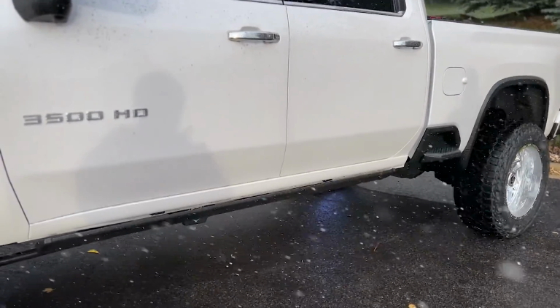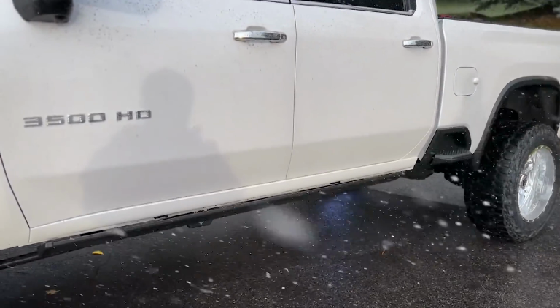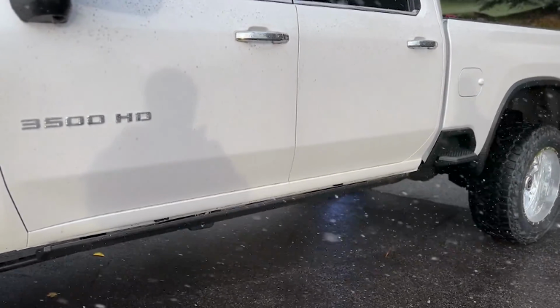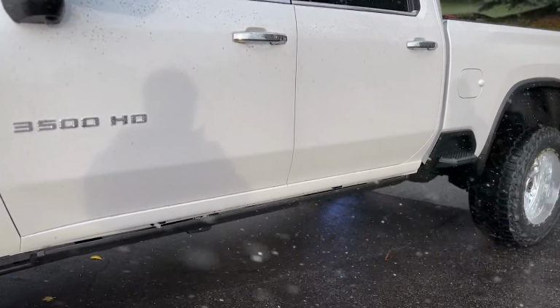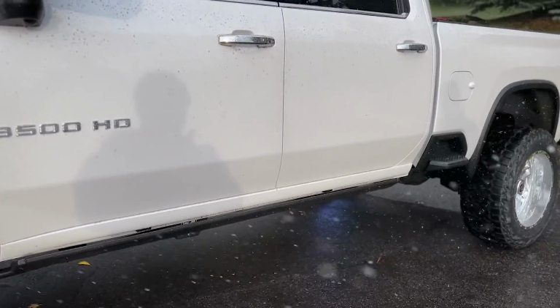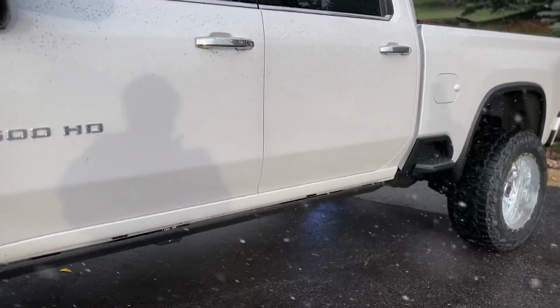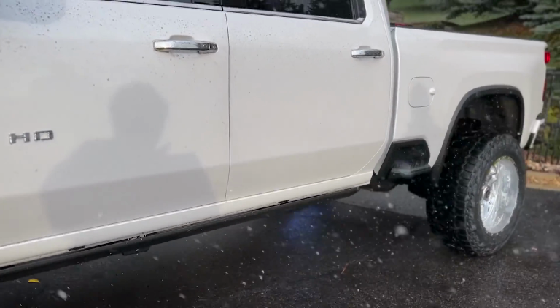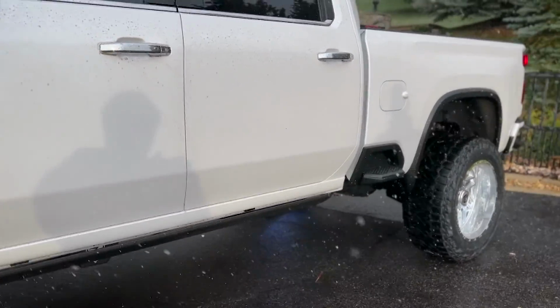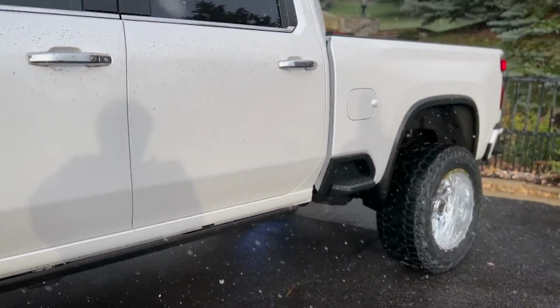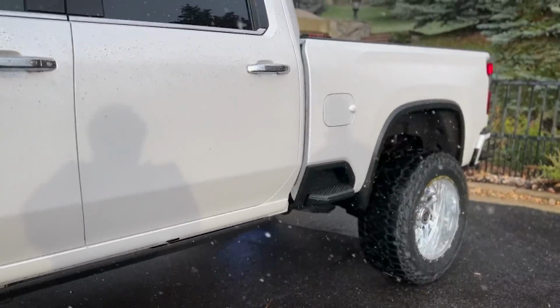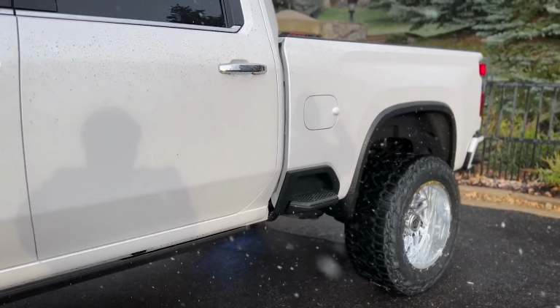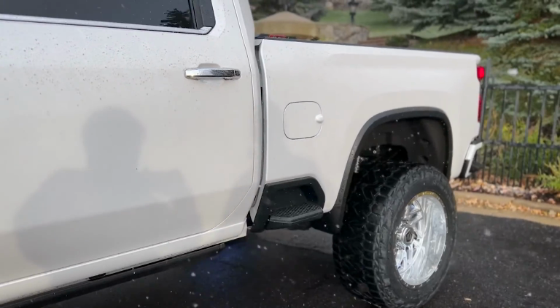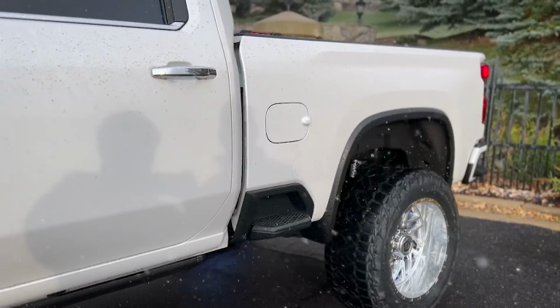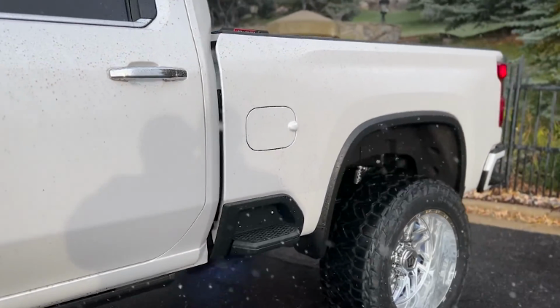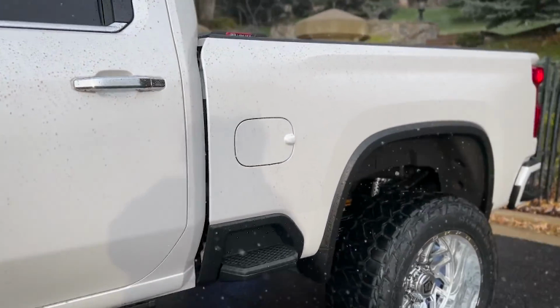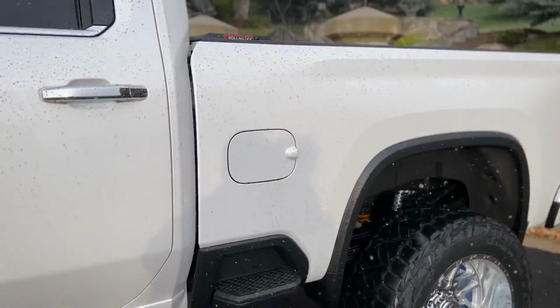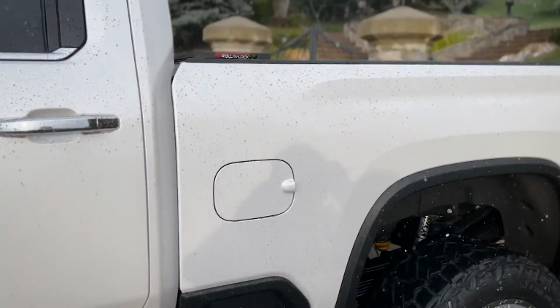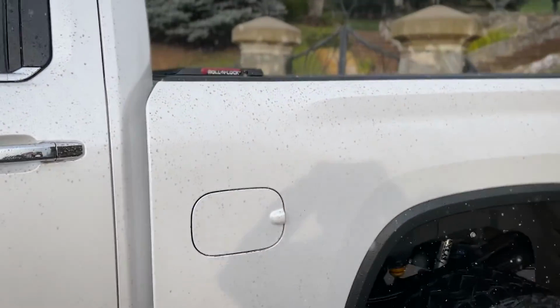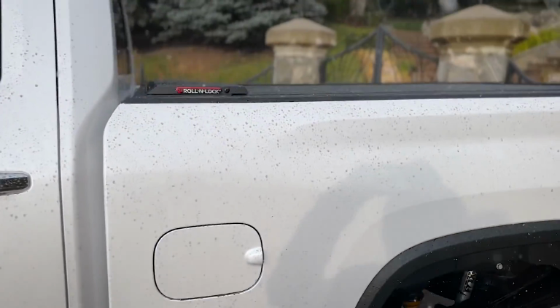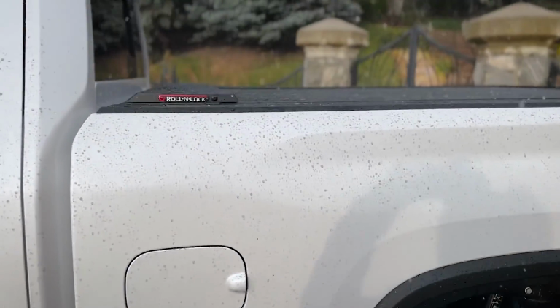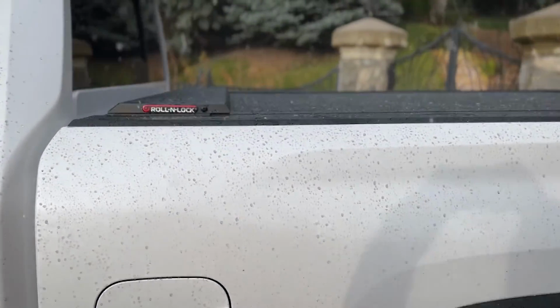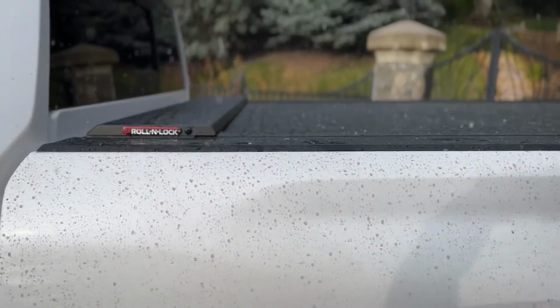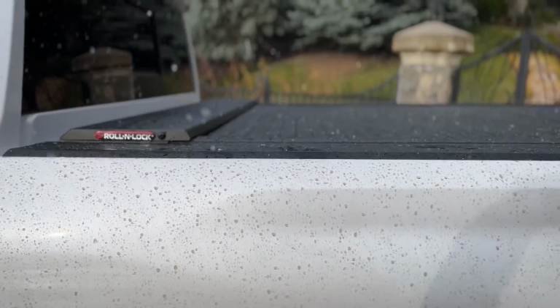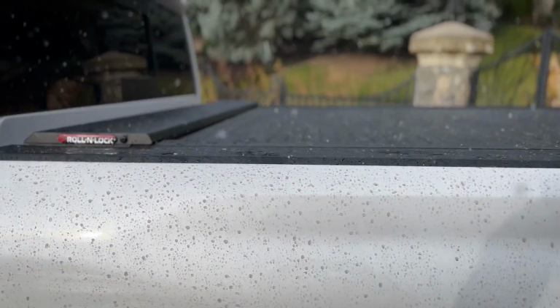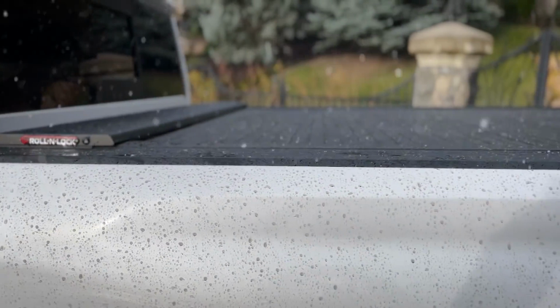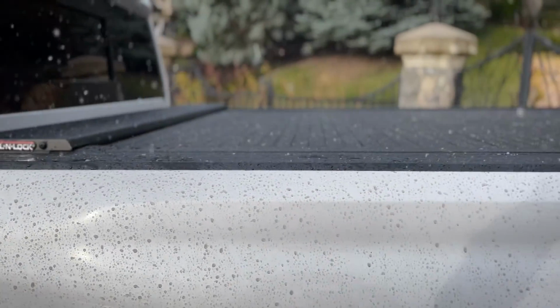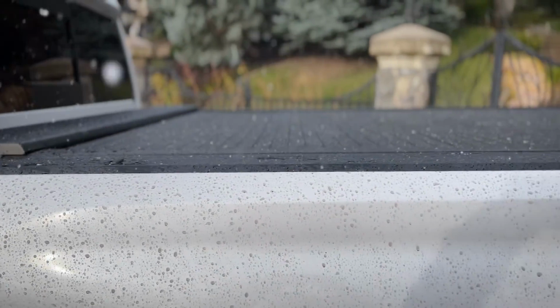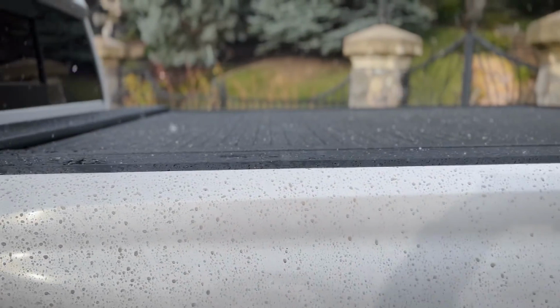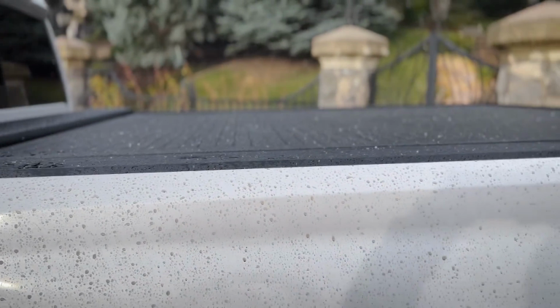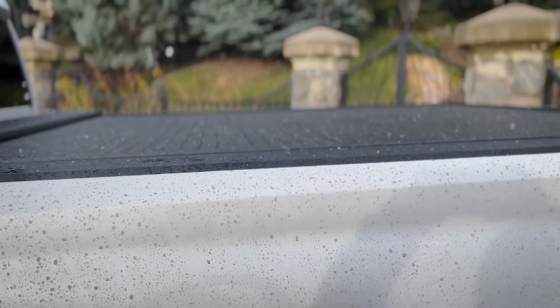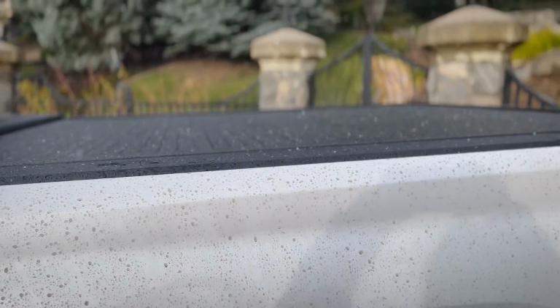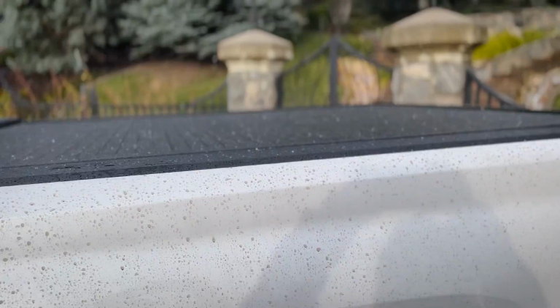If you want to walk around to the rear, we'd be able to show you the lock and roll bed cover to keep everything nice and secure.